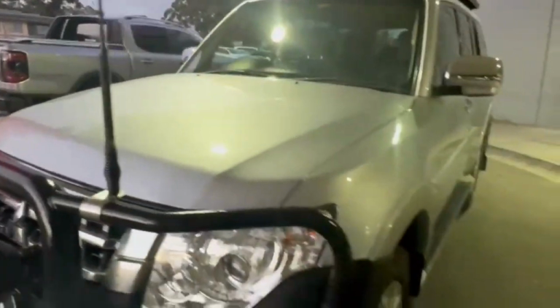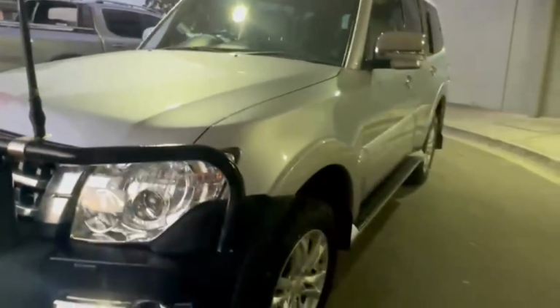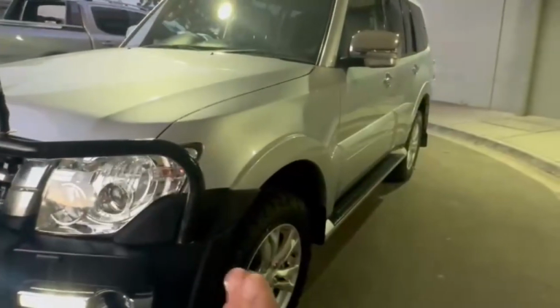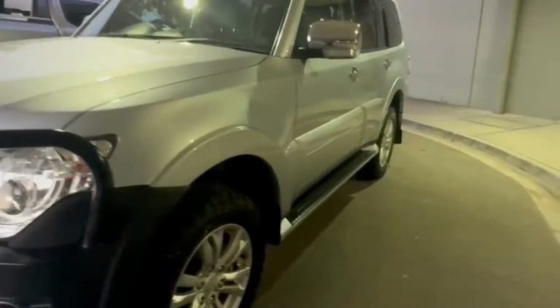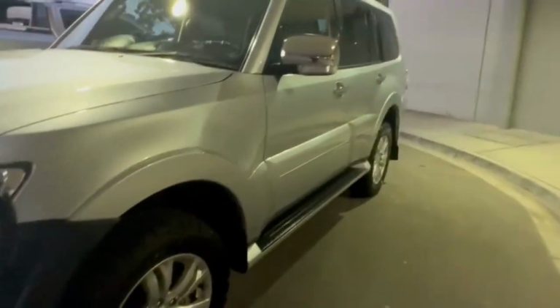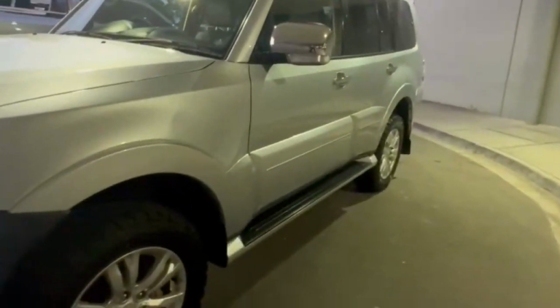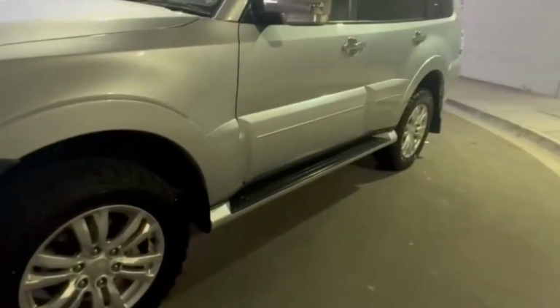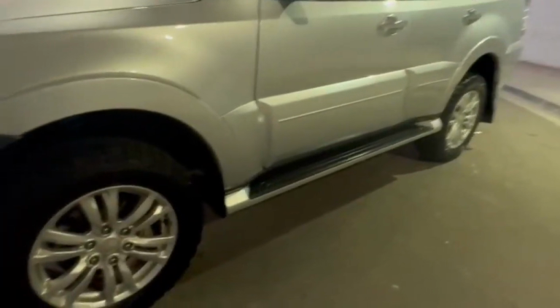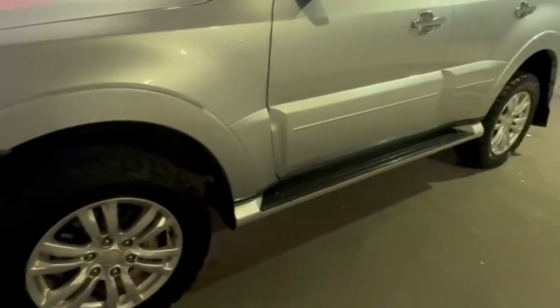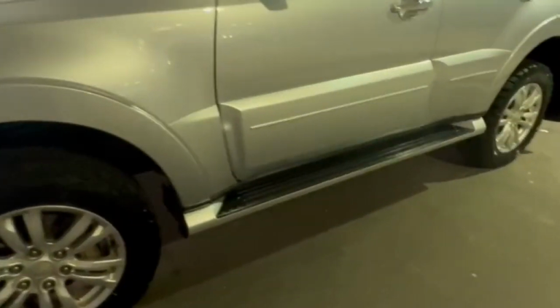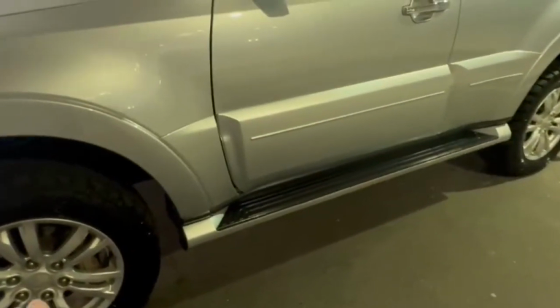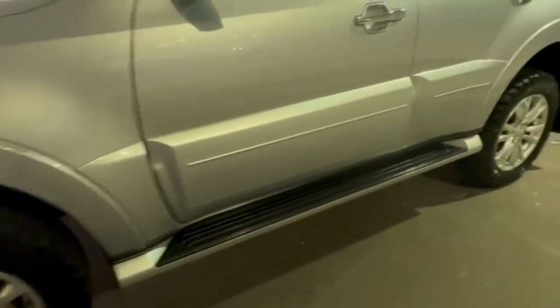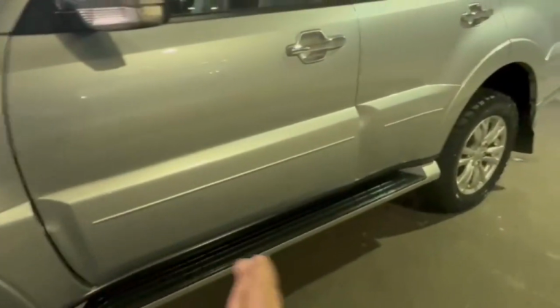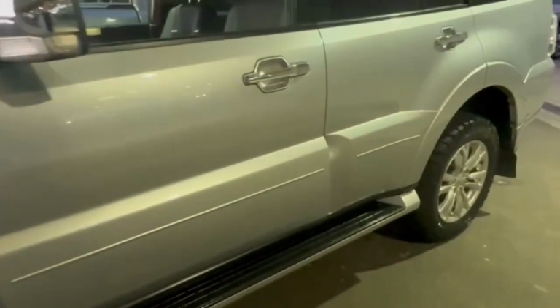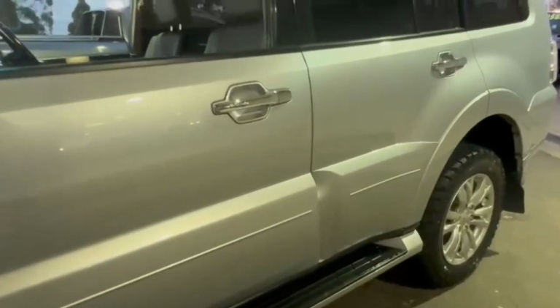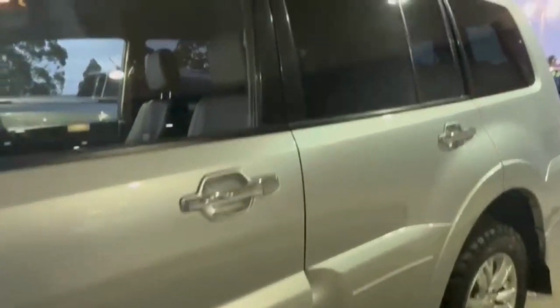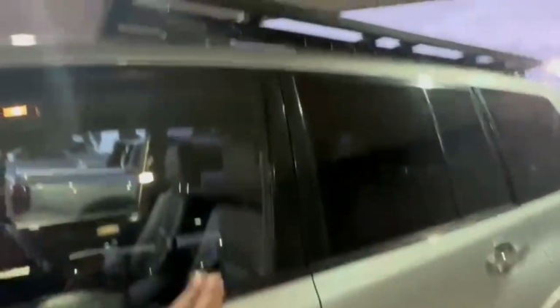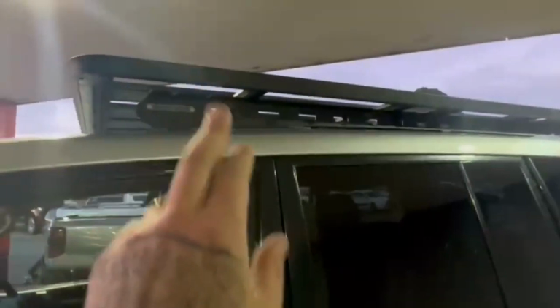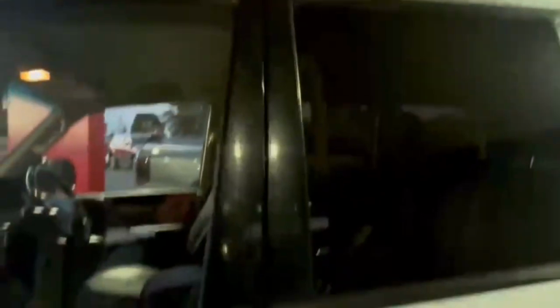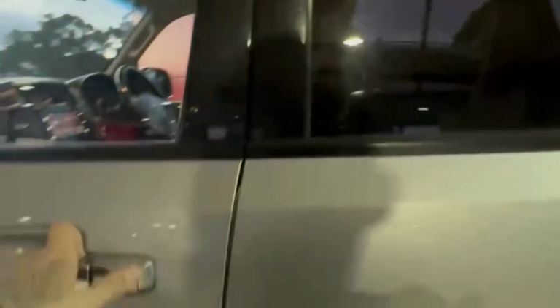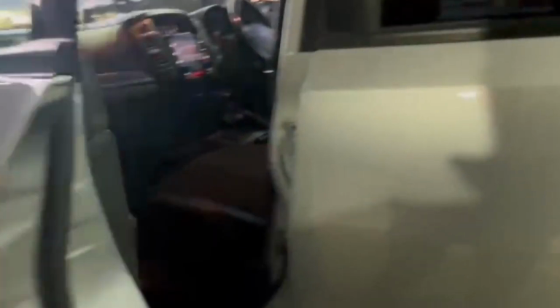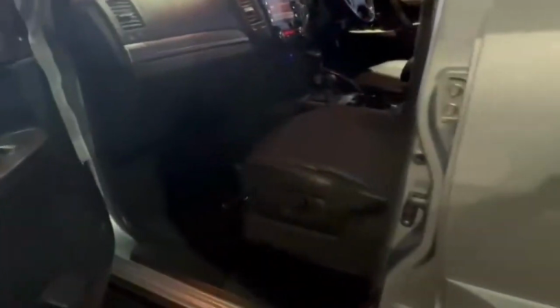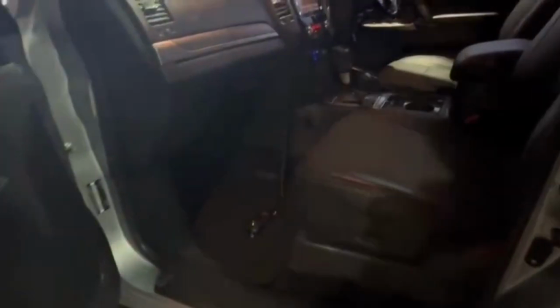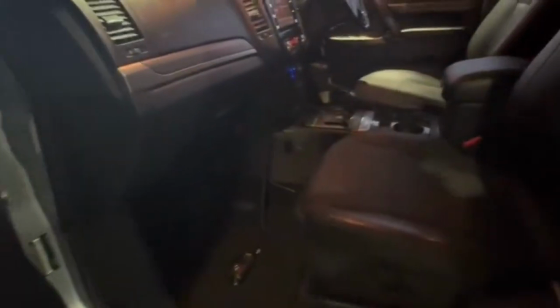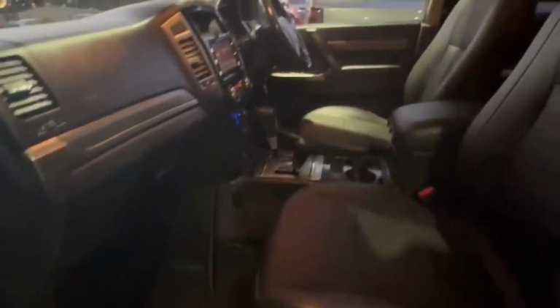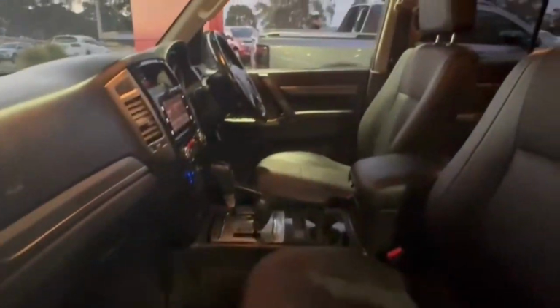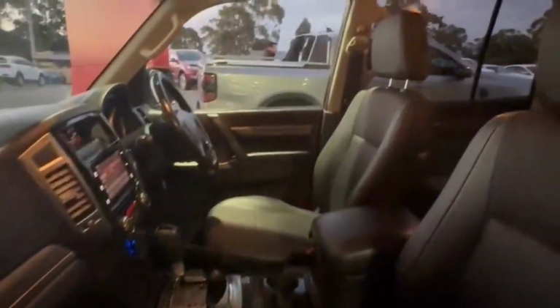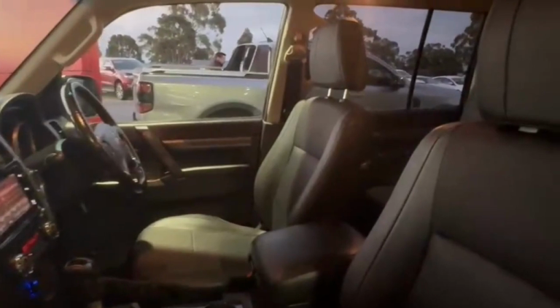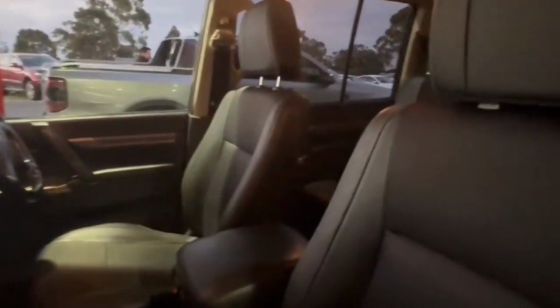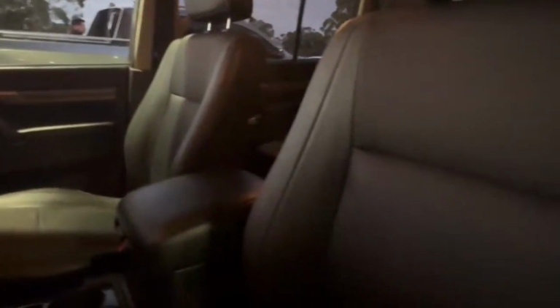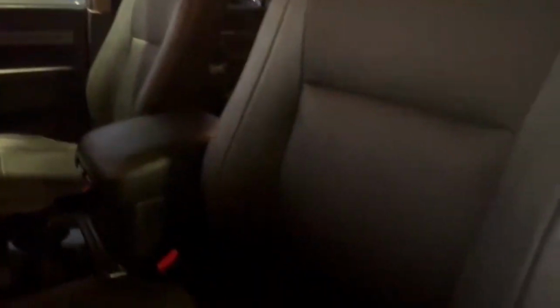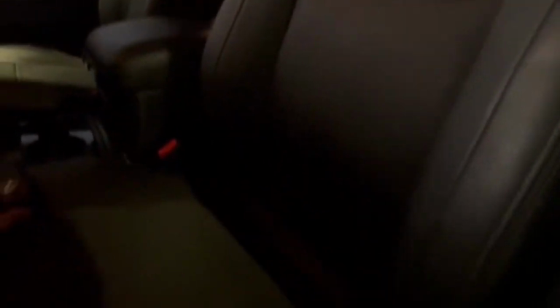Continuing down the passenger side, you have your really nice alloys with your factory side steps, Rhino roof rack also. Hopping into the interior, it's really nice and tidy and does have full electric passenger seats.